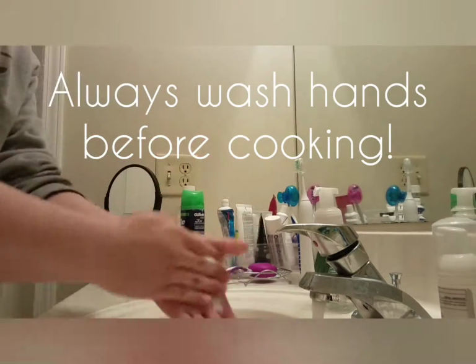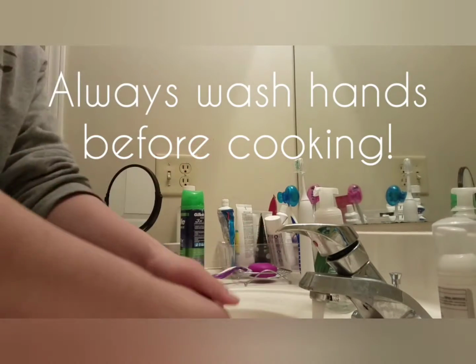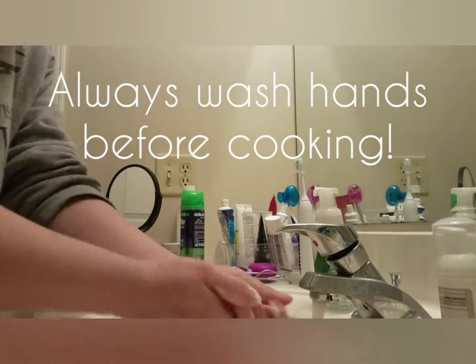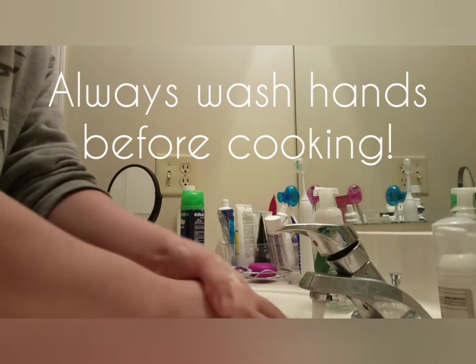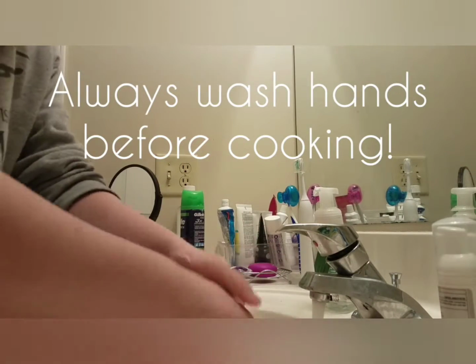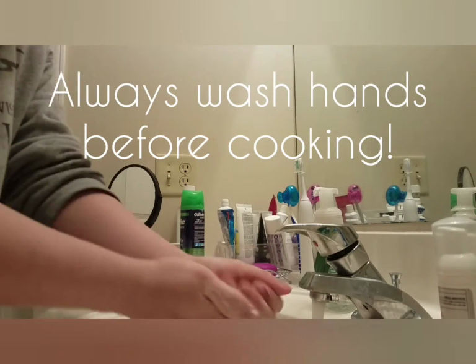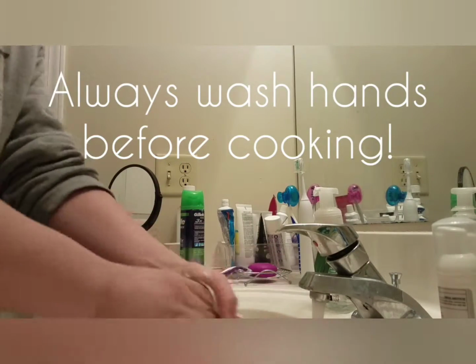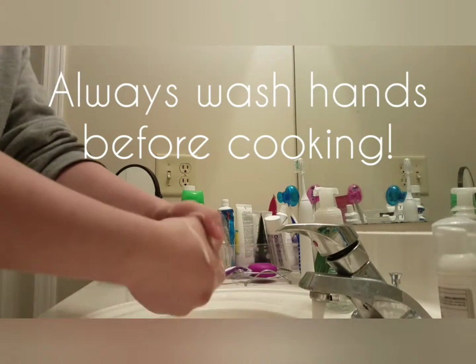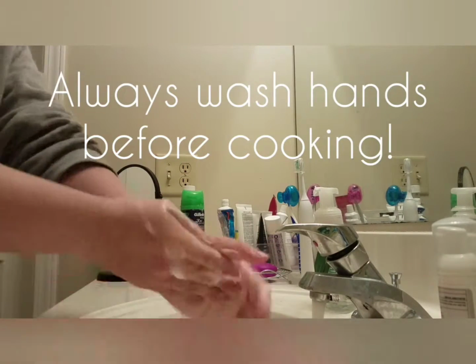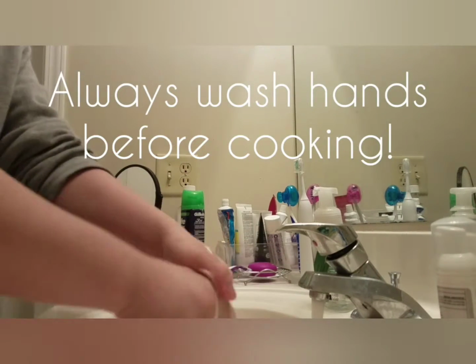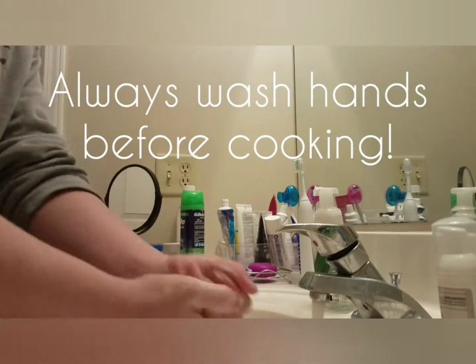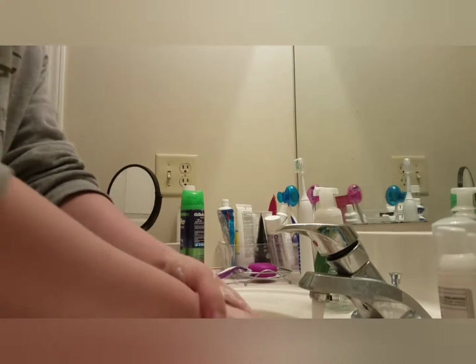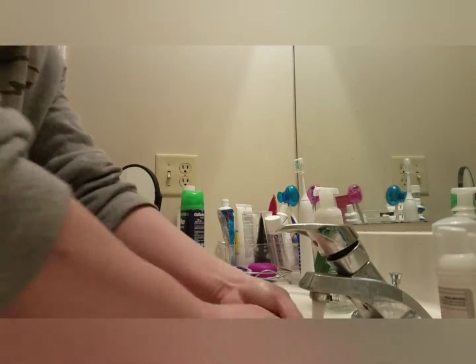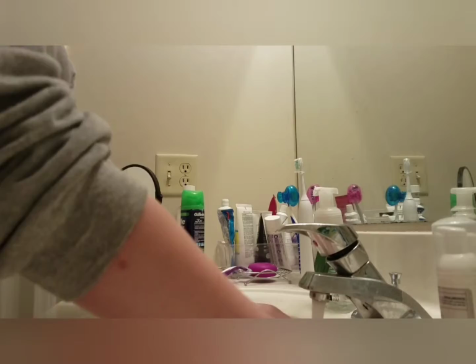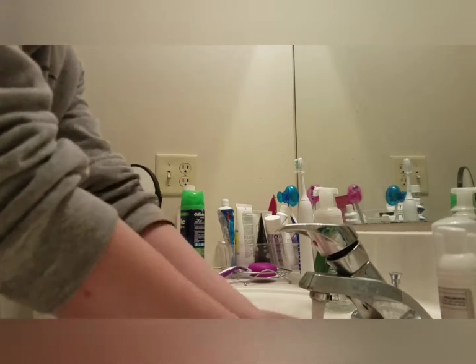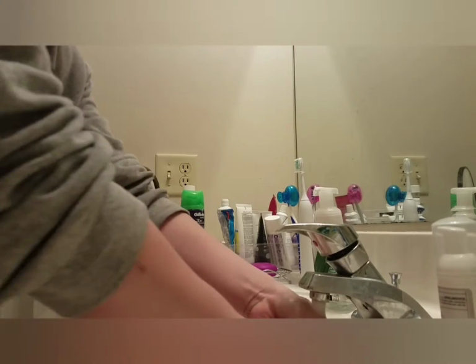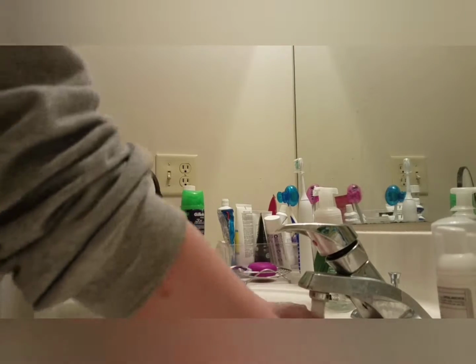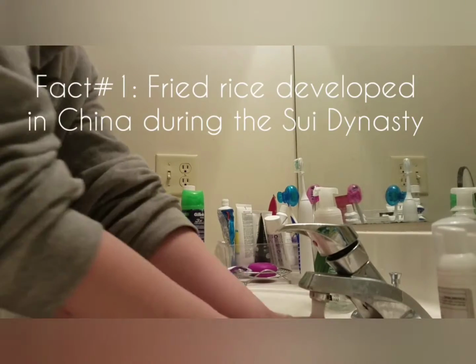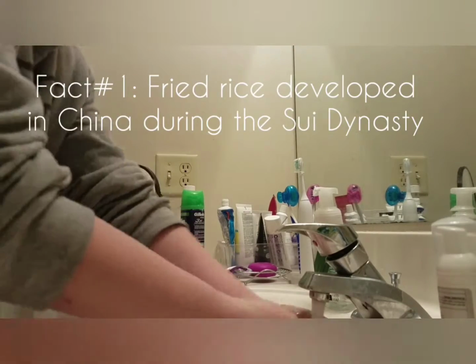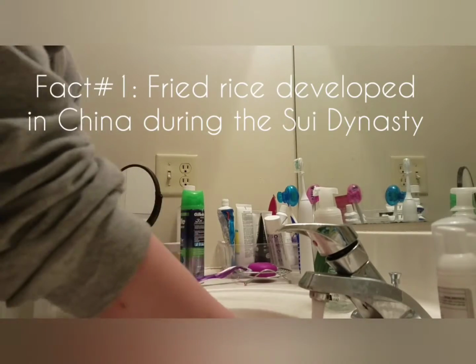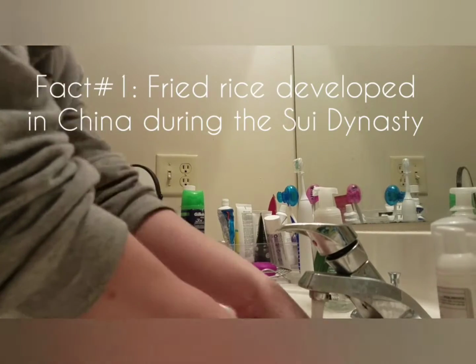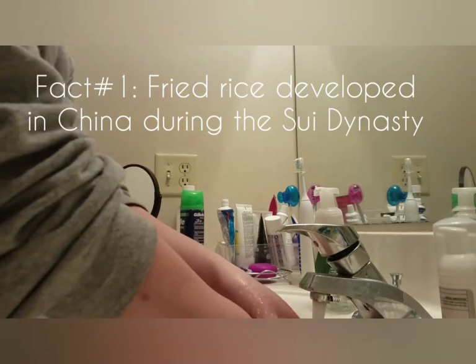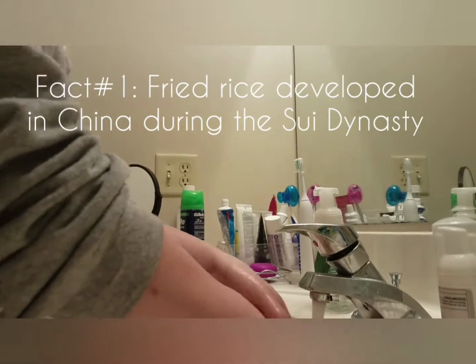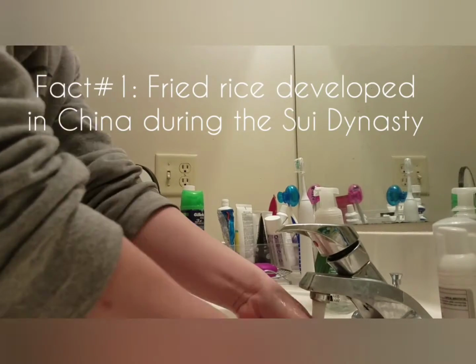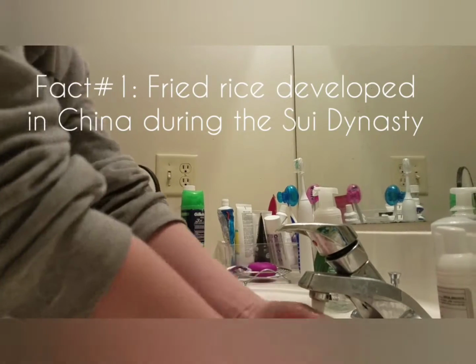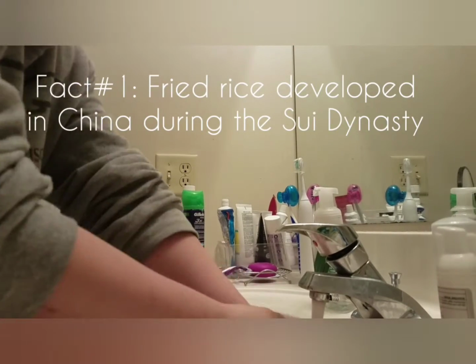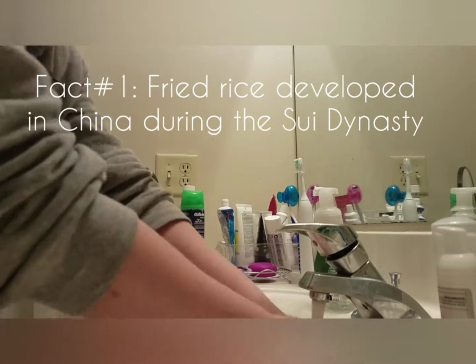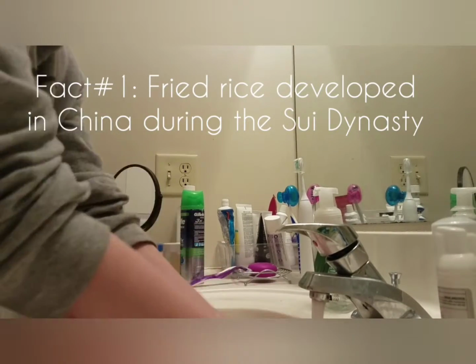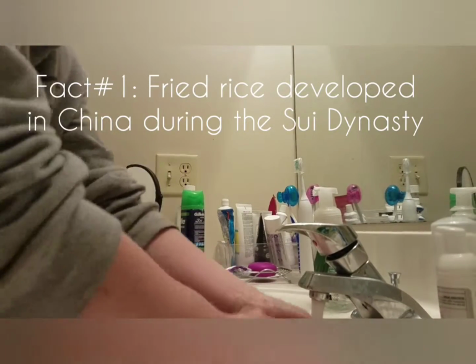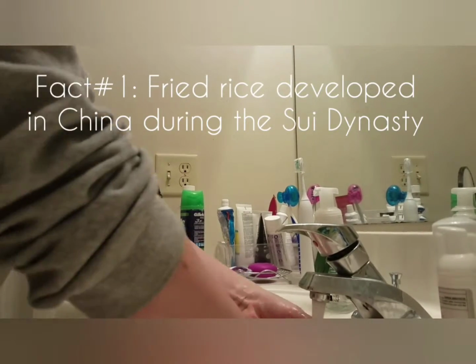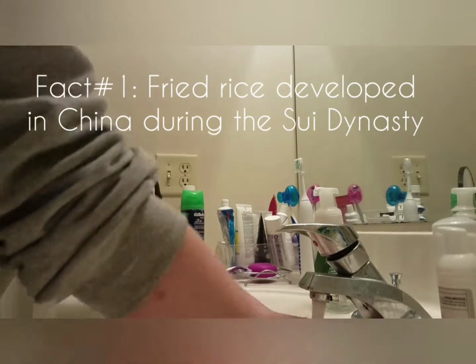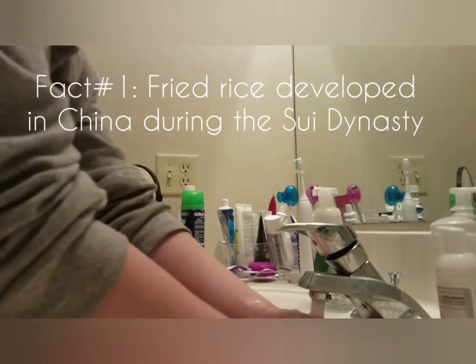Always wash your hands before cooking. Fried rice first developed in China during the Sui dynasty.